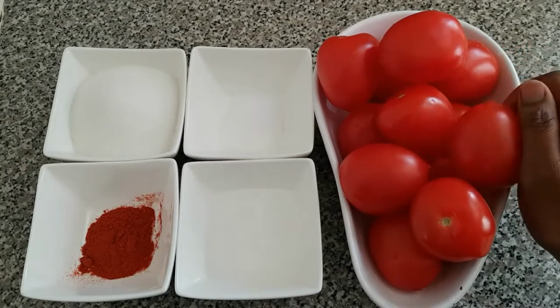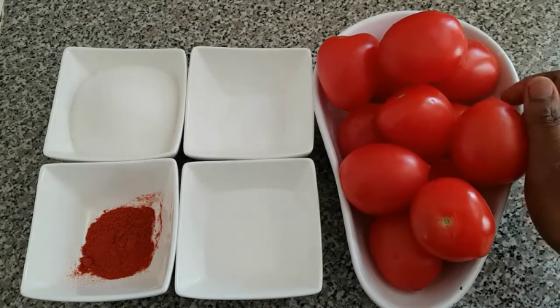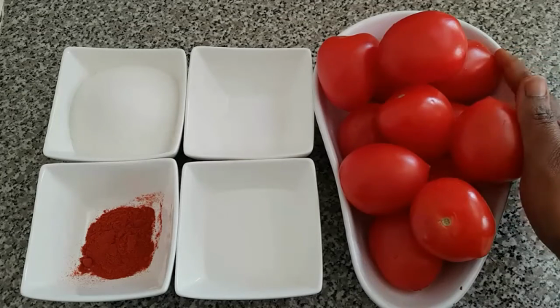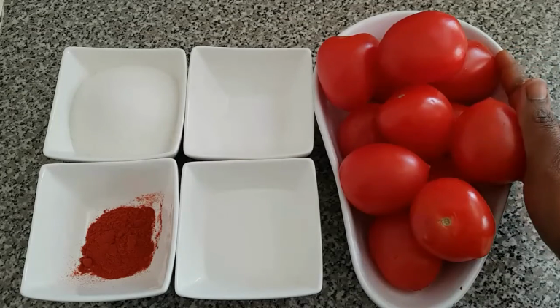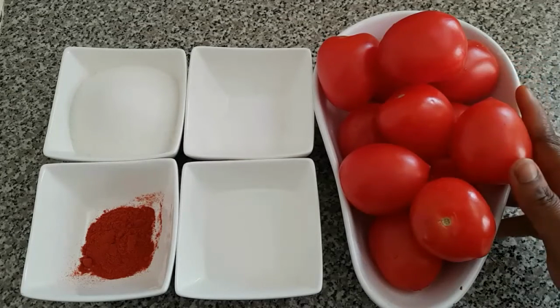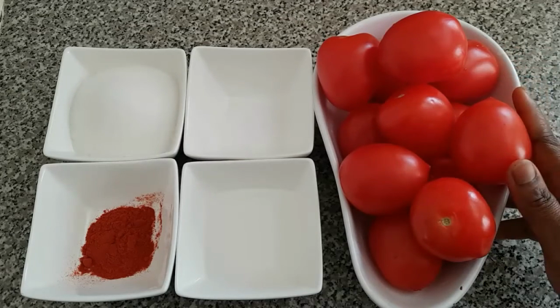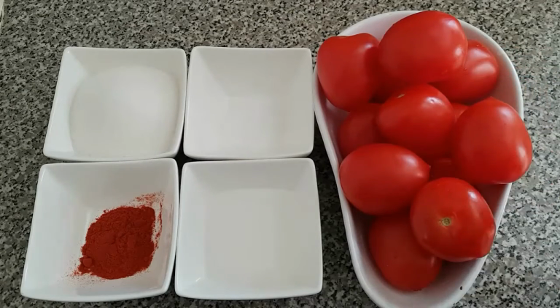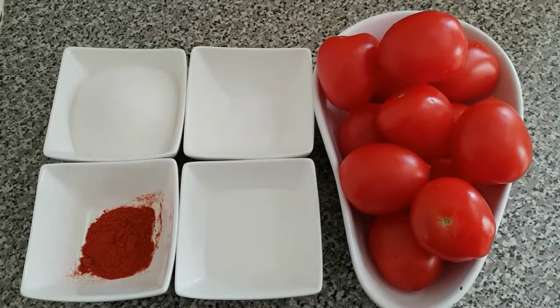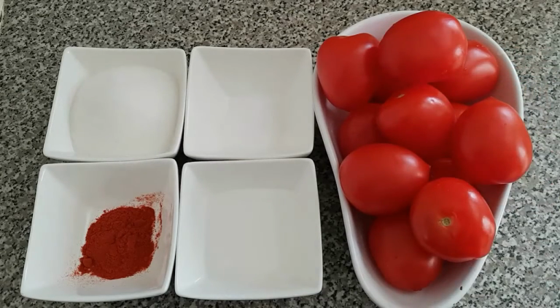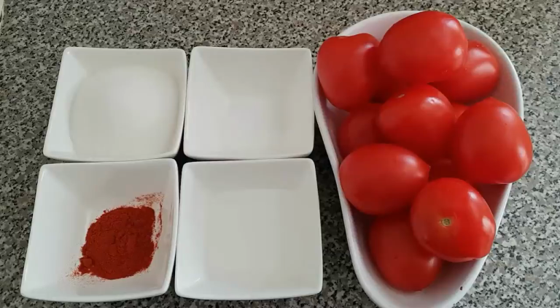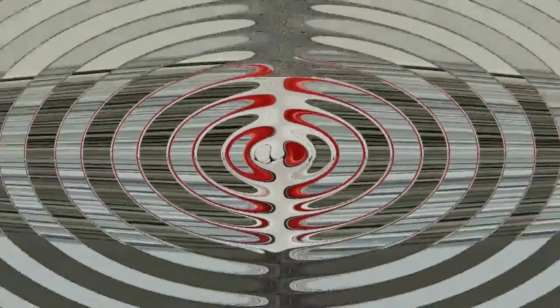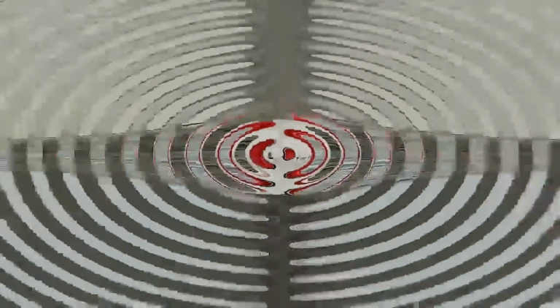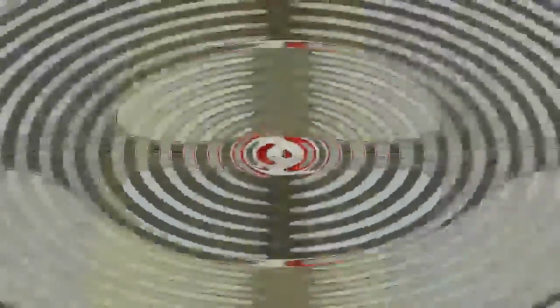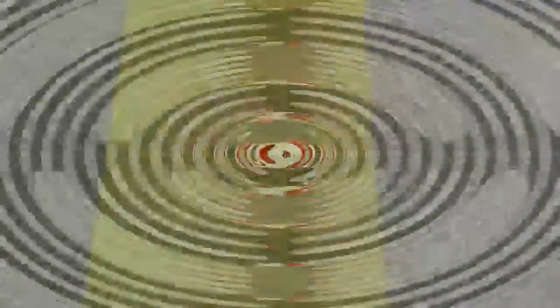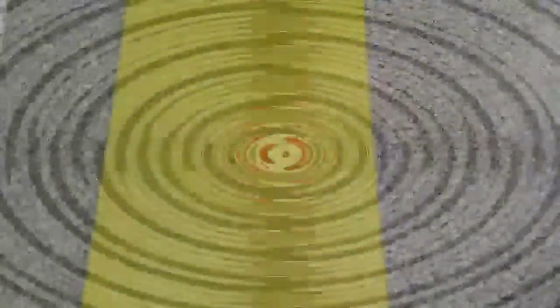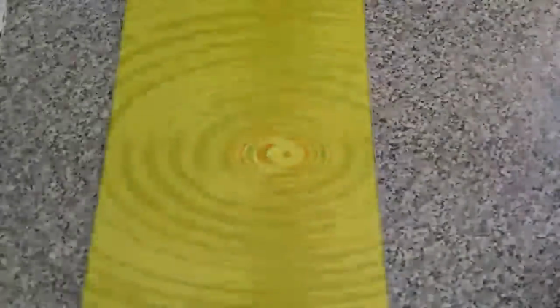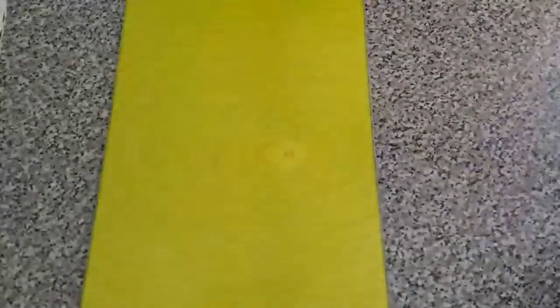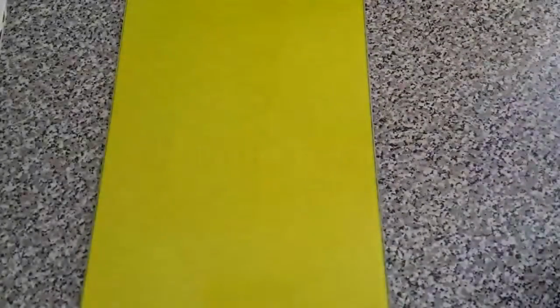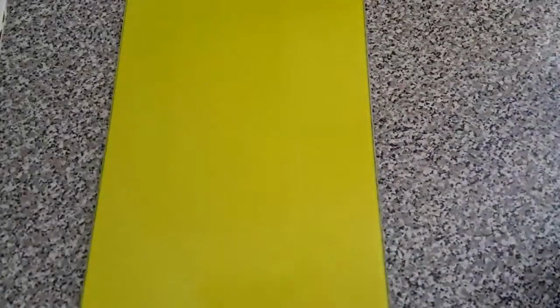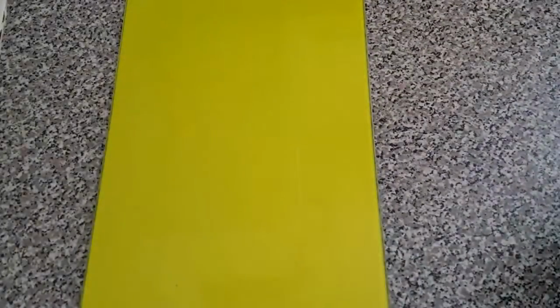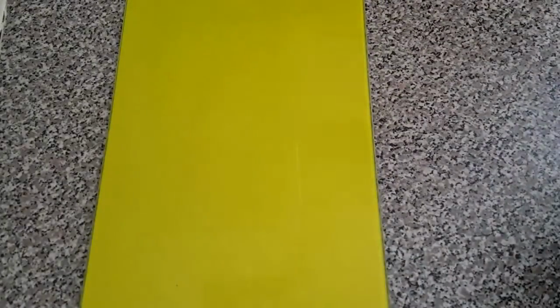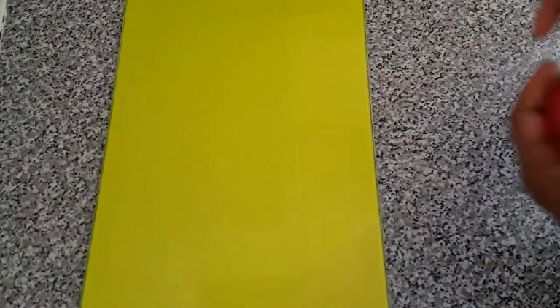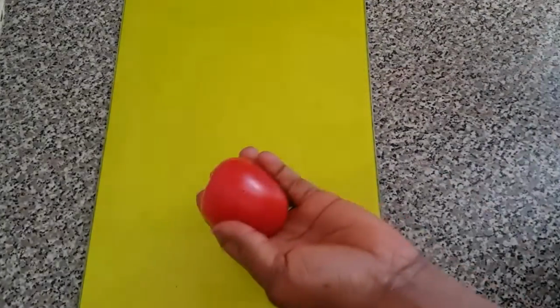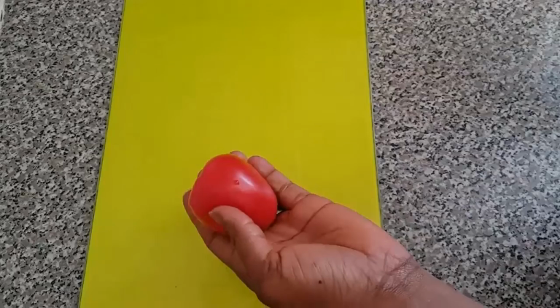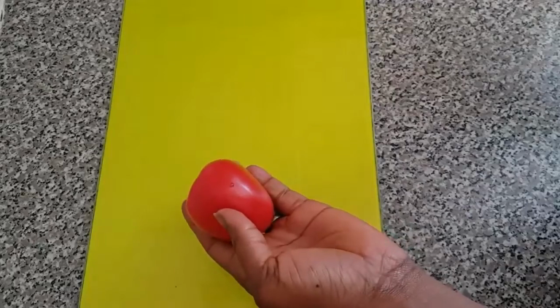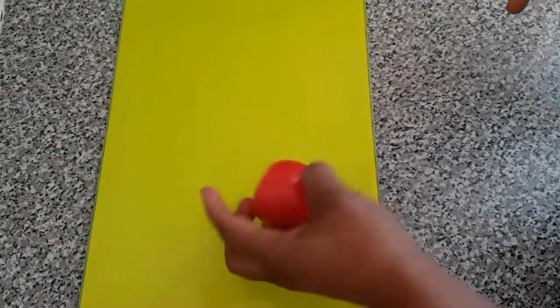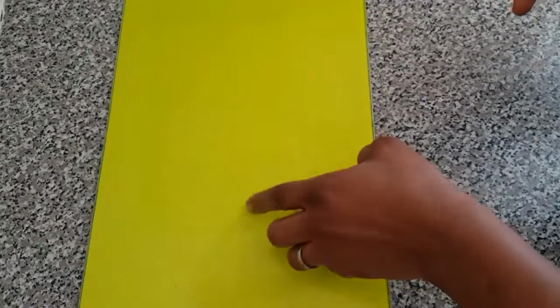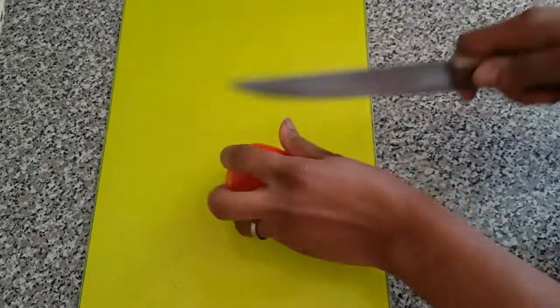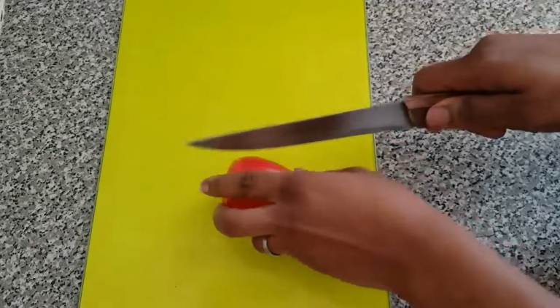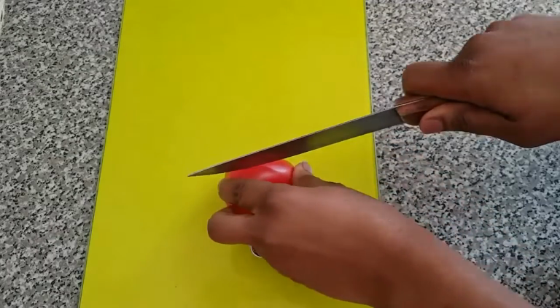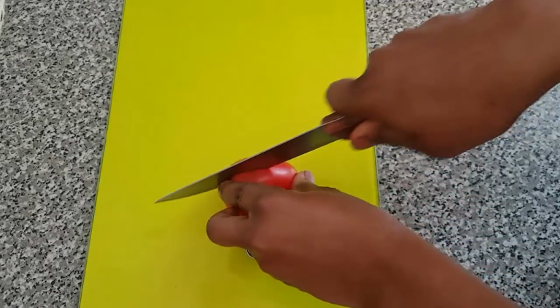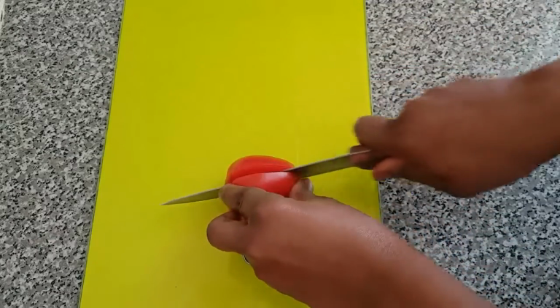These tomatoes have been cleaned and washed. So let's get started. The first thing we are going to do is to cut our tomatoes. Here is my chopping bowl which I'm going to use for it.